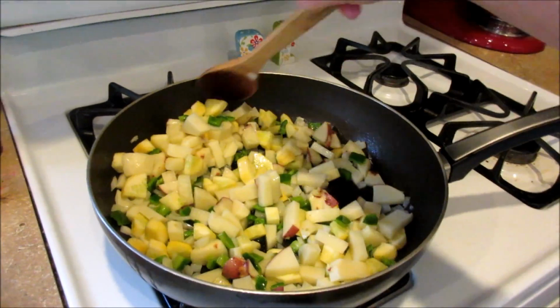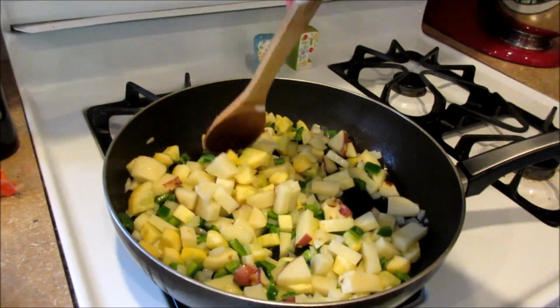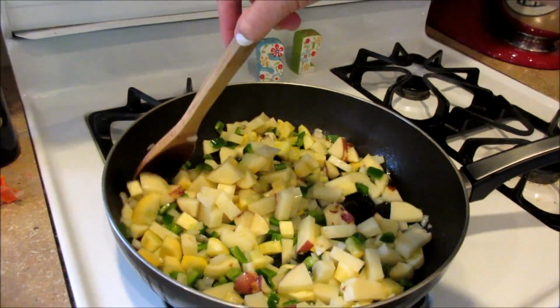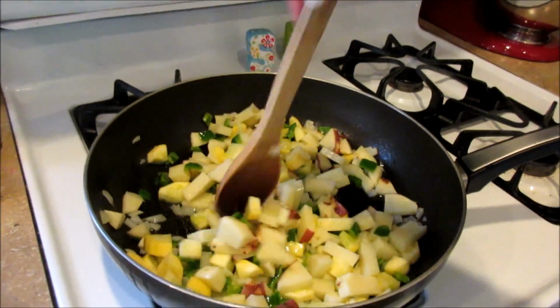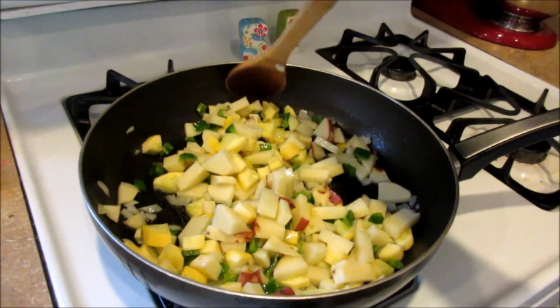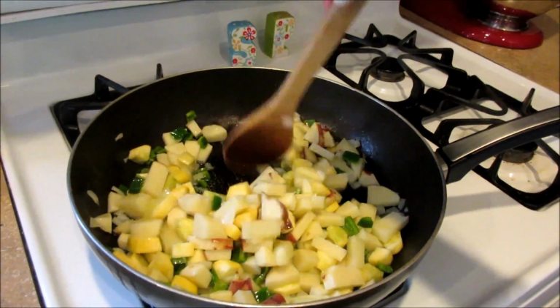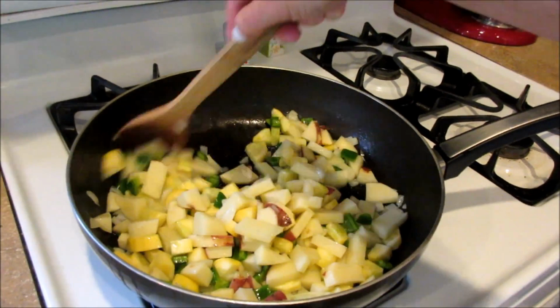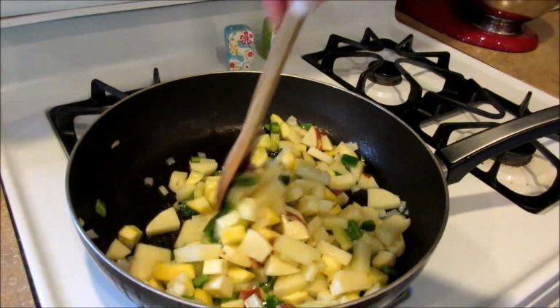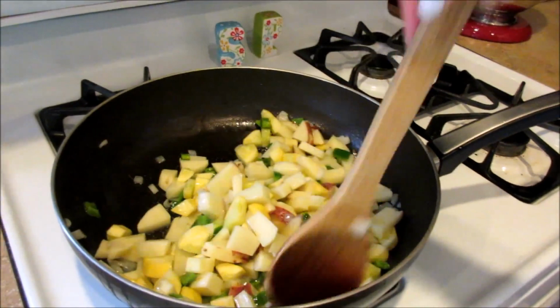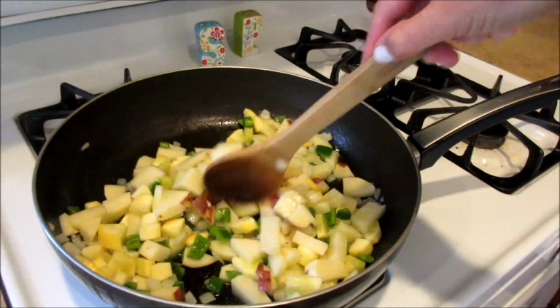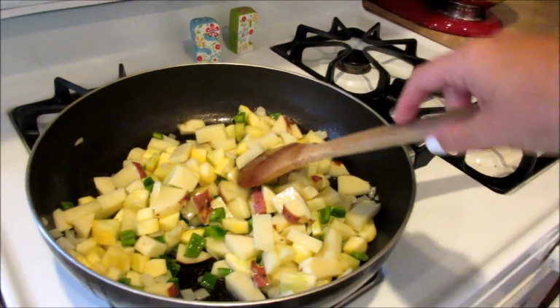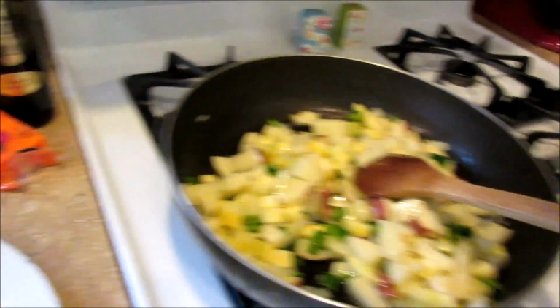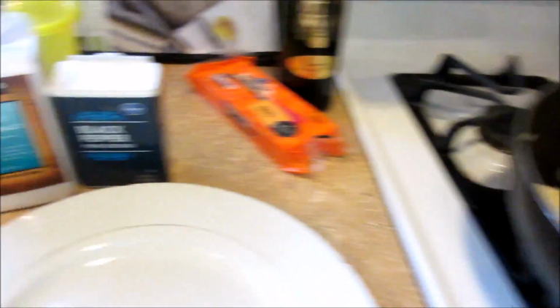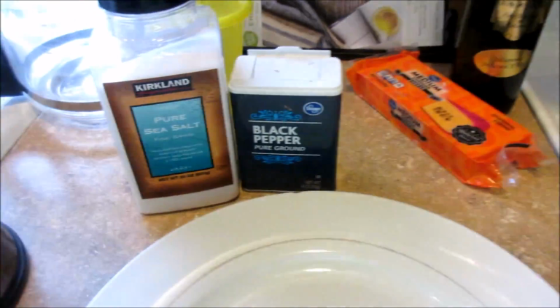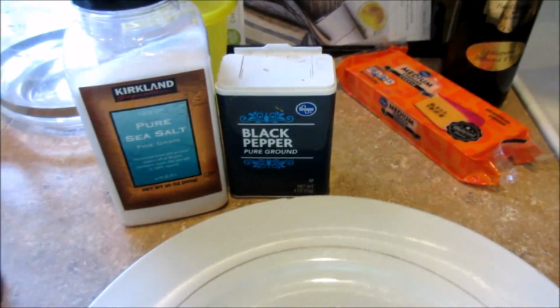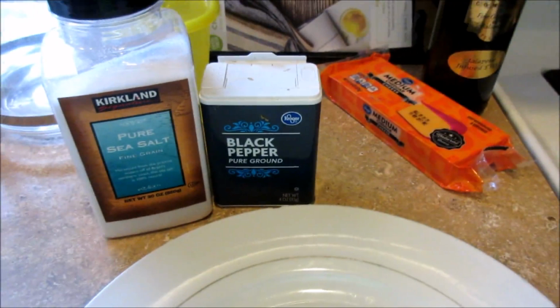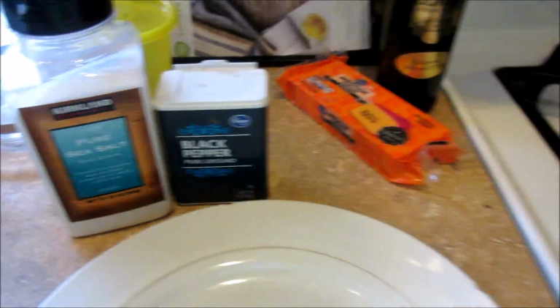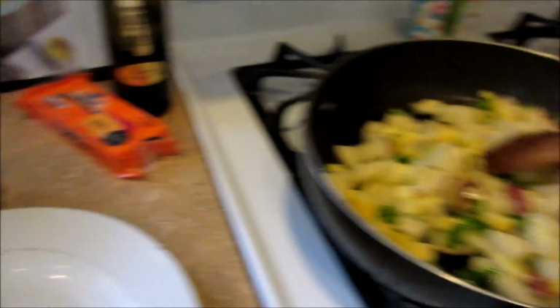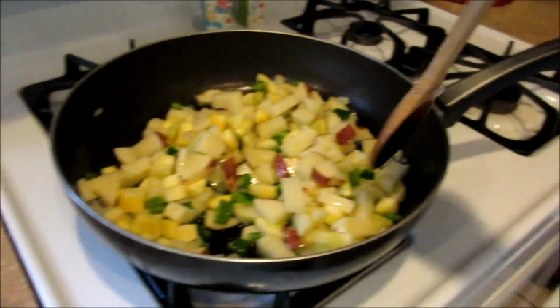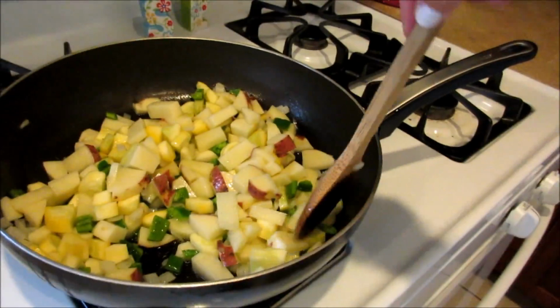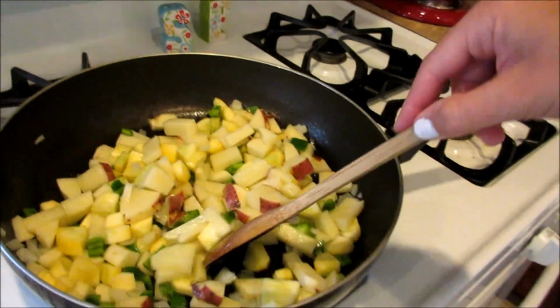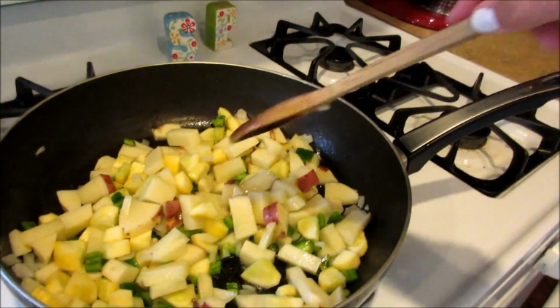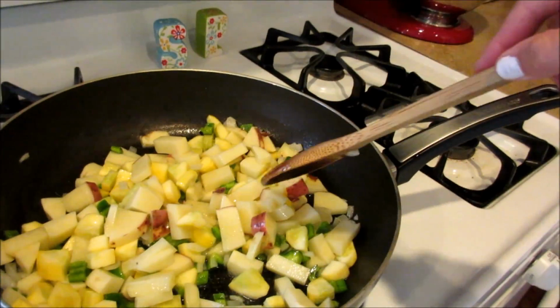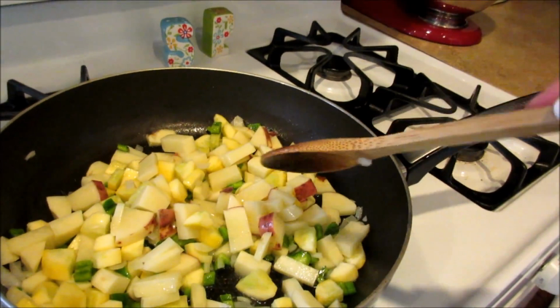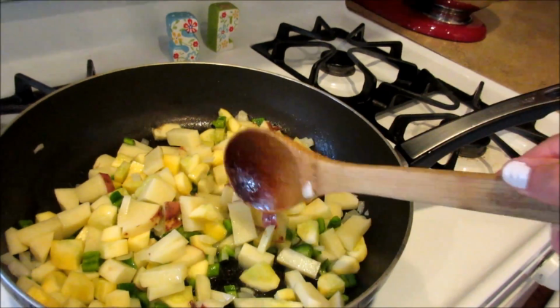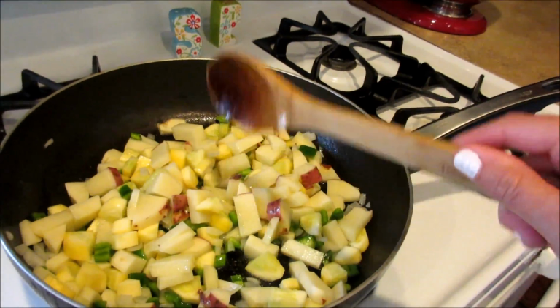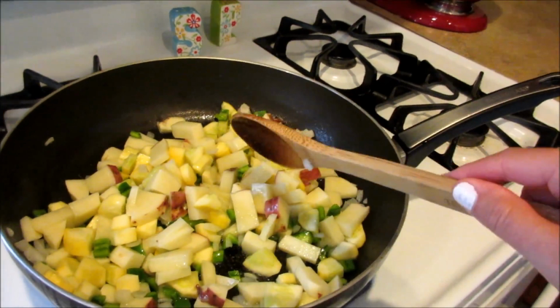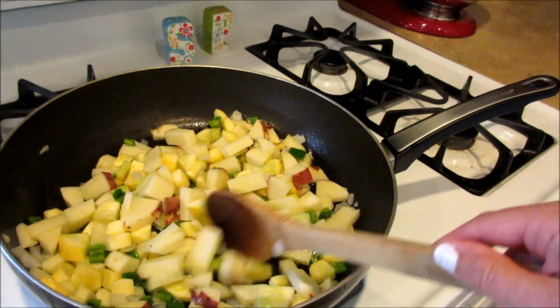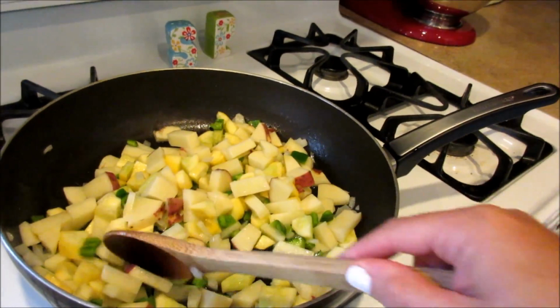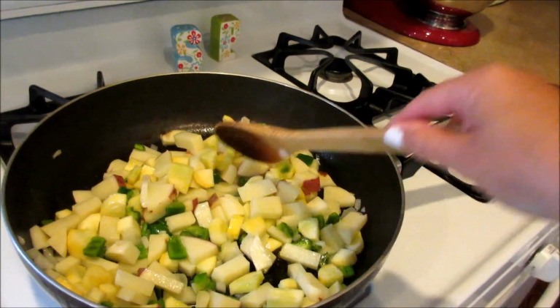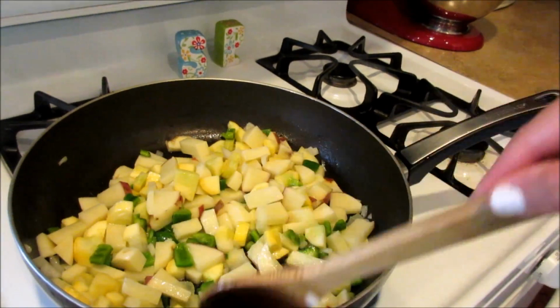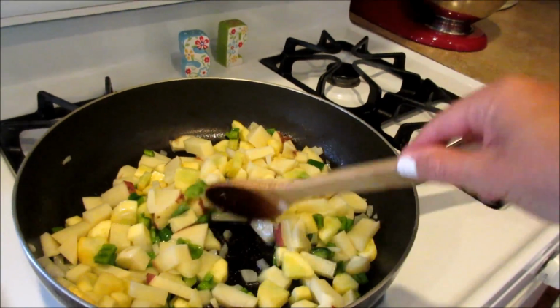I'm also in the process of chopping up some tomatoes, so I'll add those at the end. I'm going to season with some salt and pepper. I only chopped up one clove of garlic, so I may add a little bit more garlic salt to it.